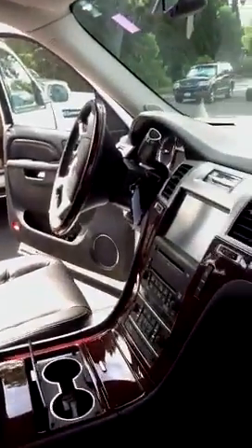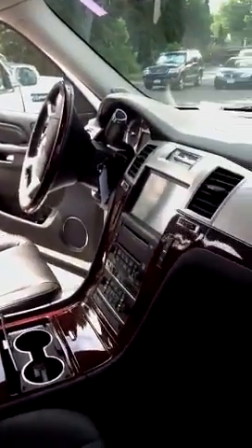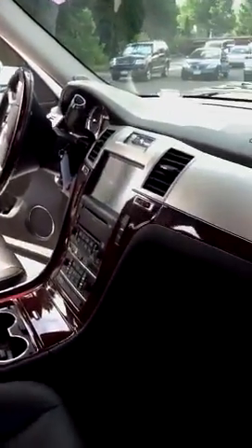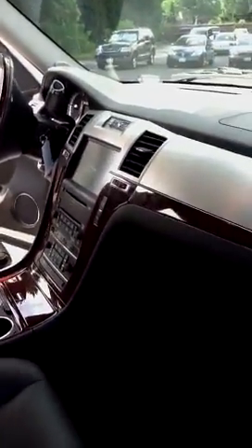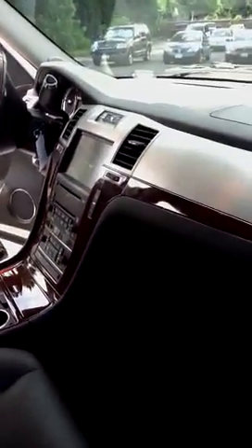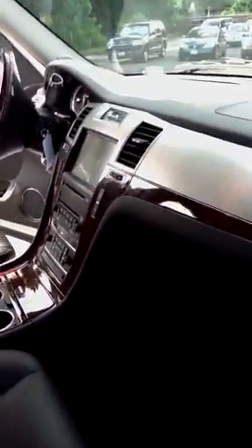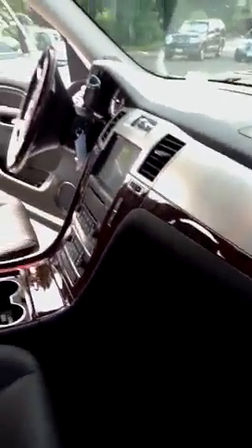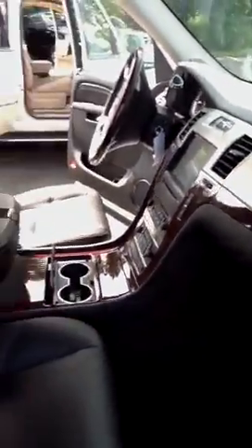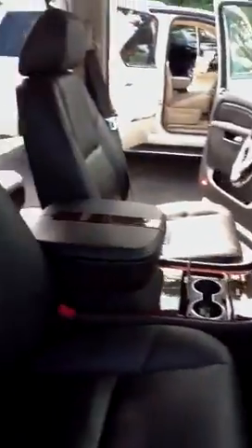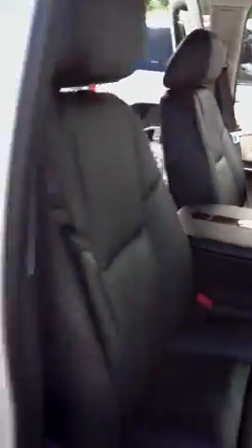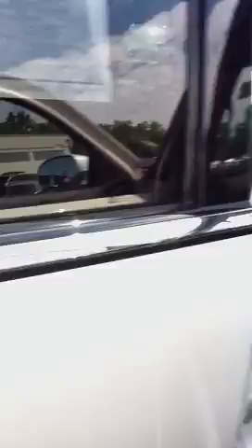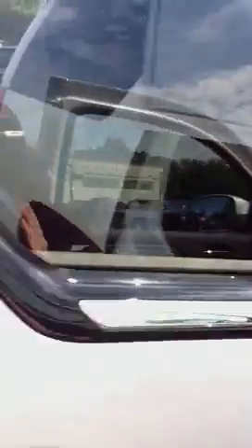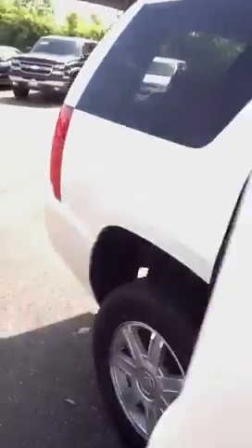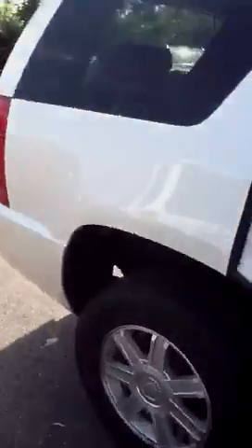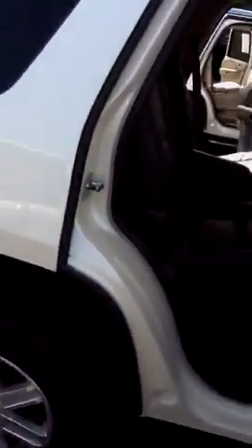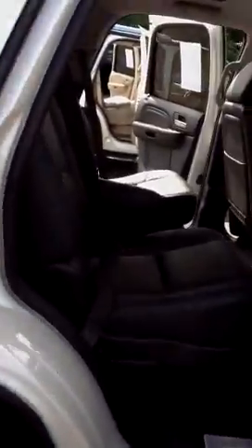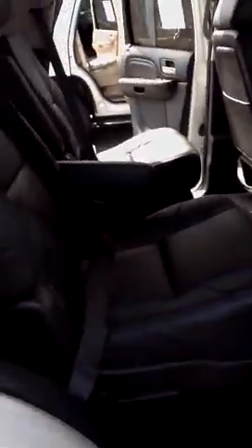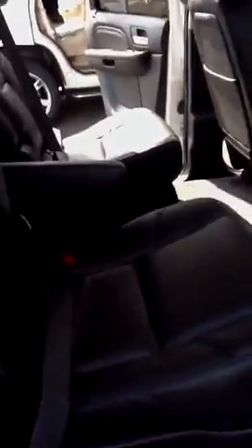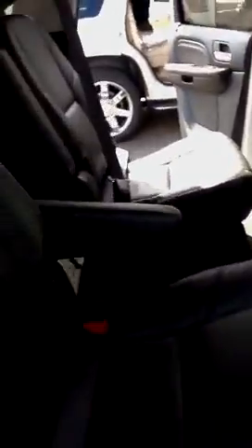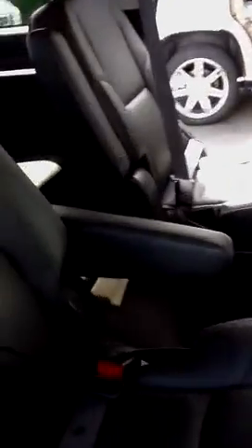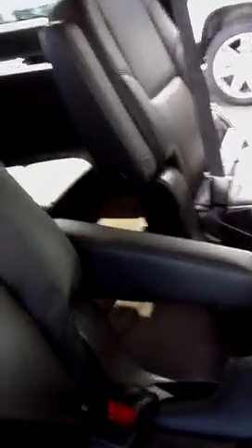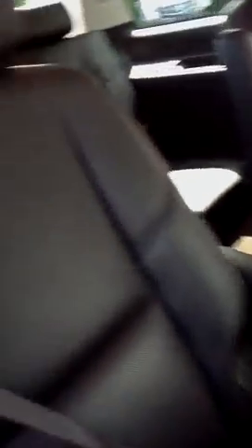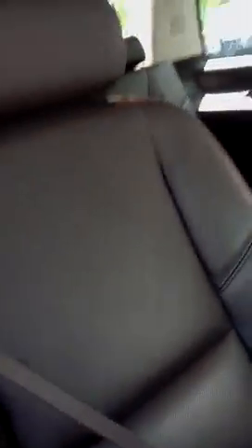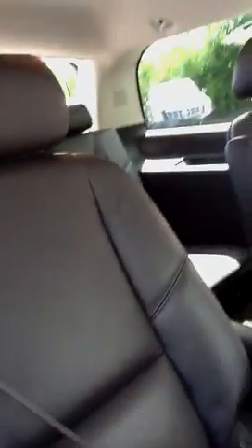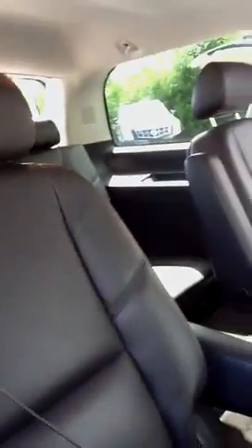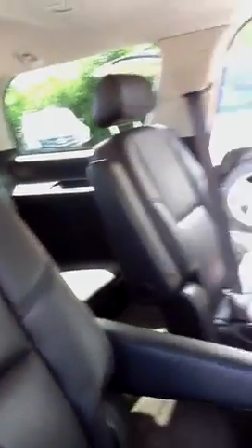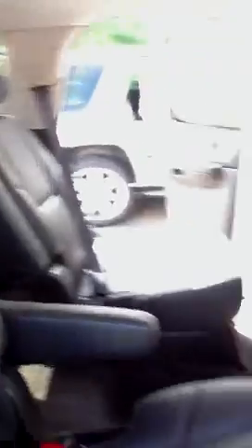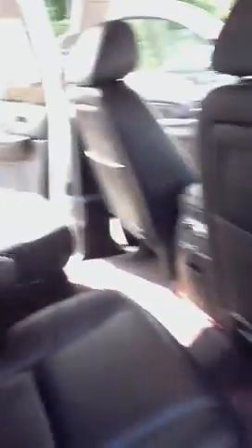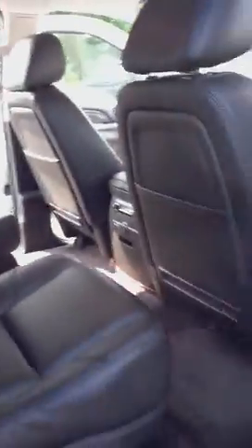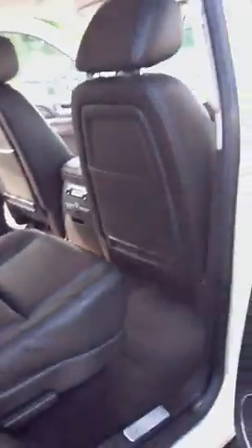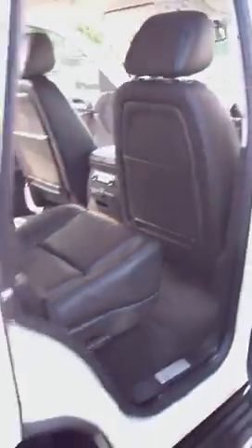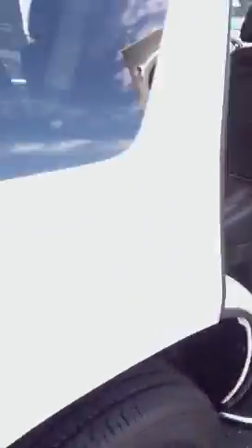This vehicle does not have the DVD — my fault, I was wrong. If you want to take a look in the back, two bucket seats followed by three benches. Pretty nice inside.